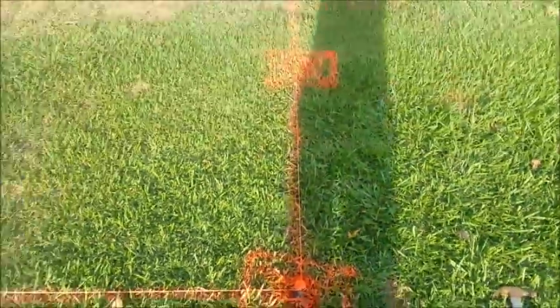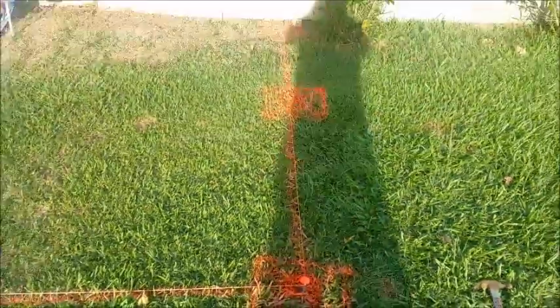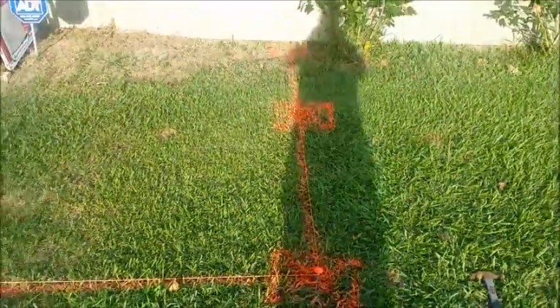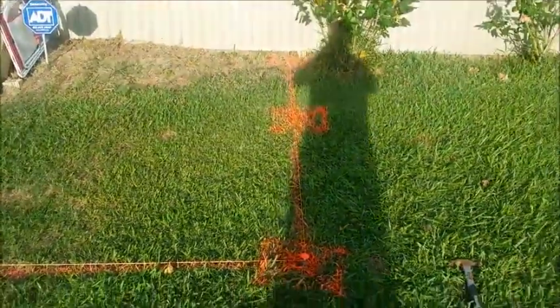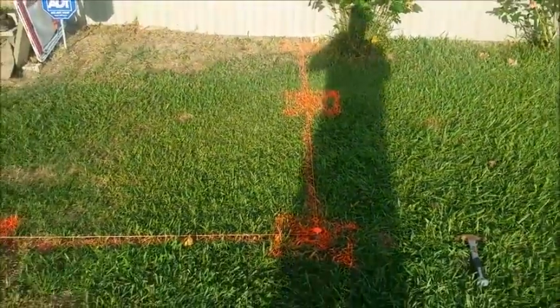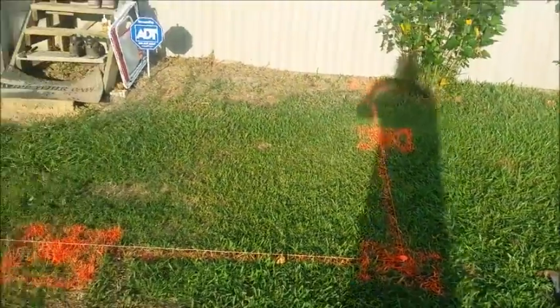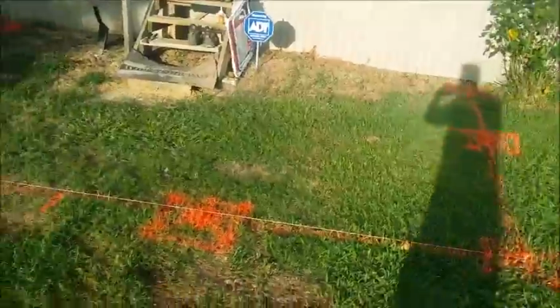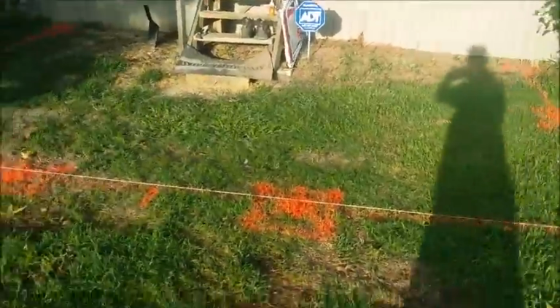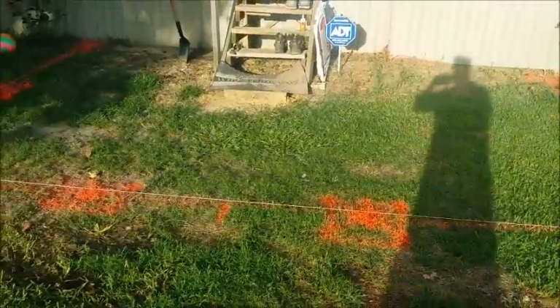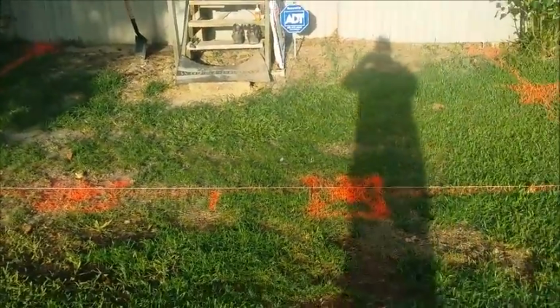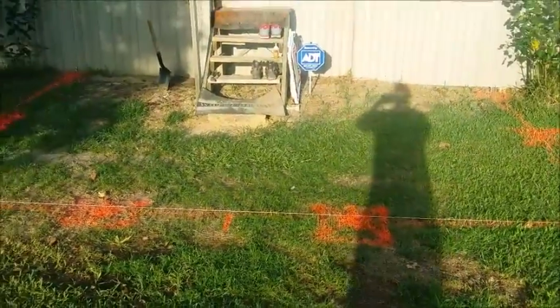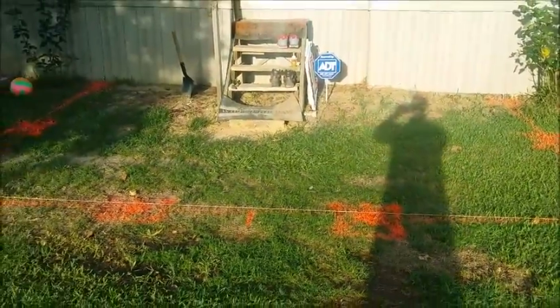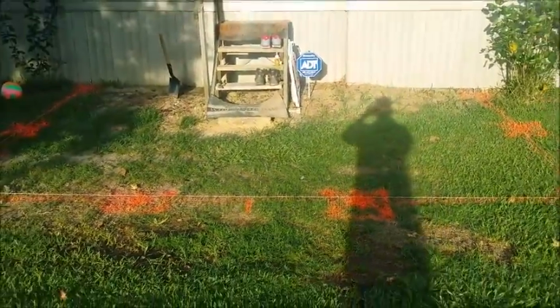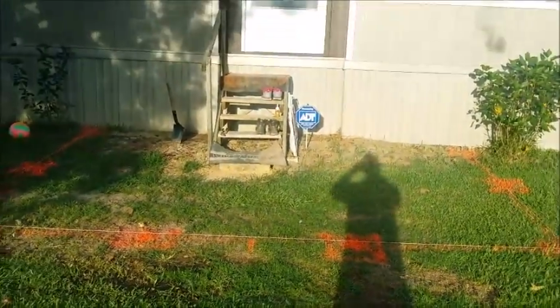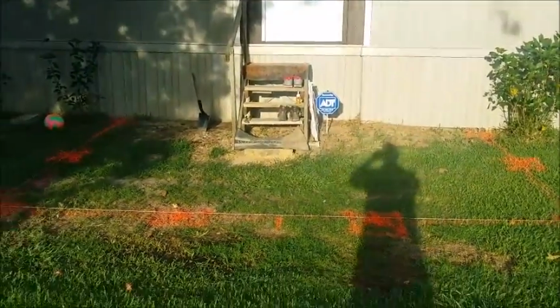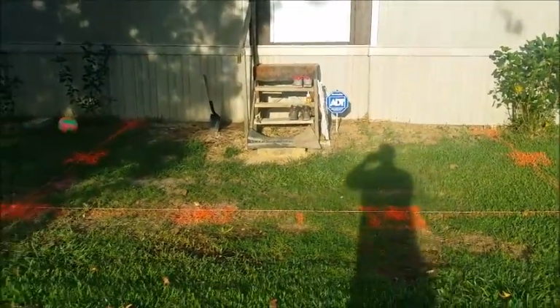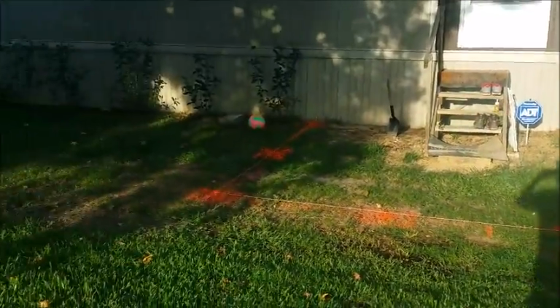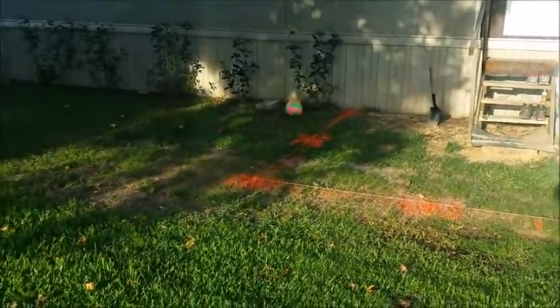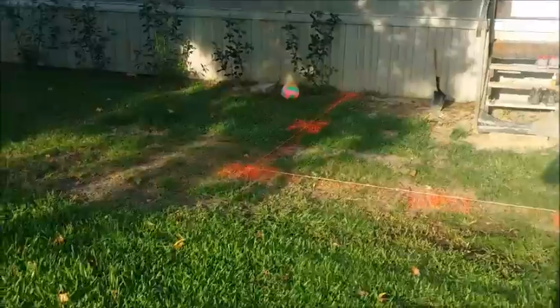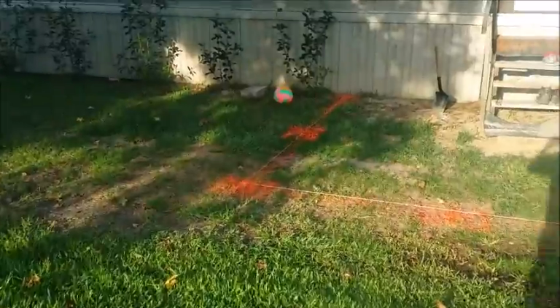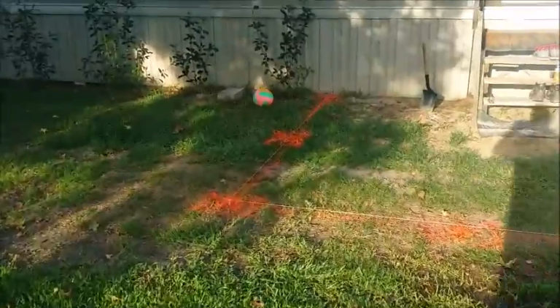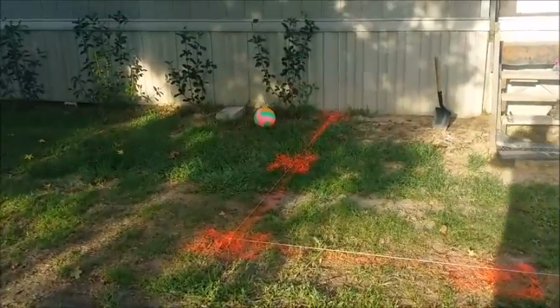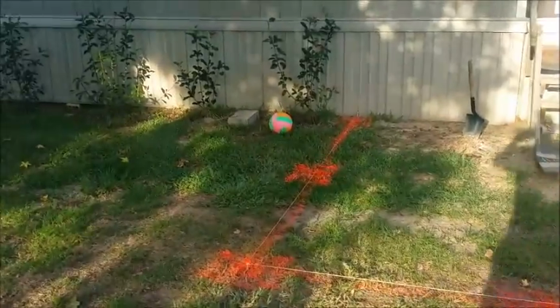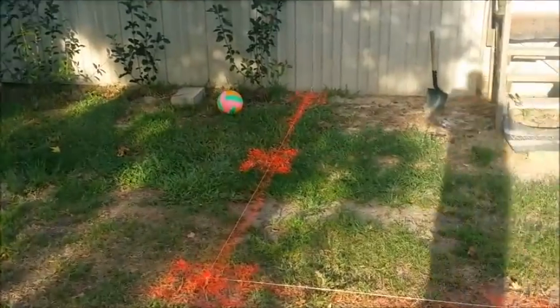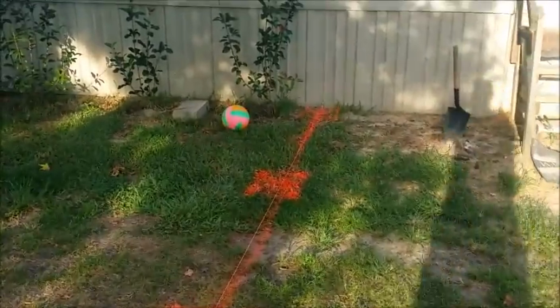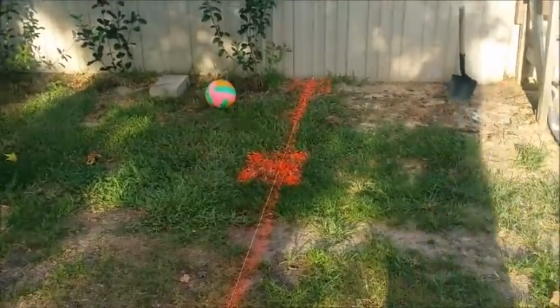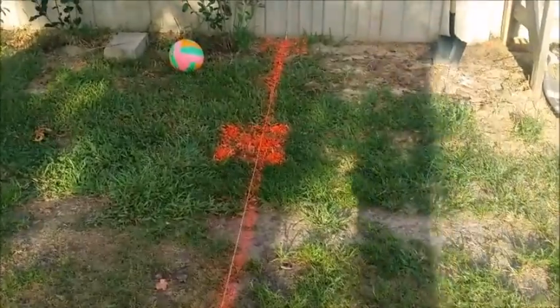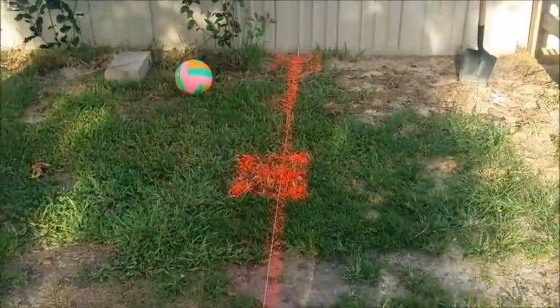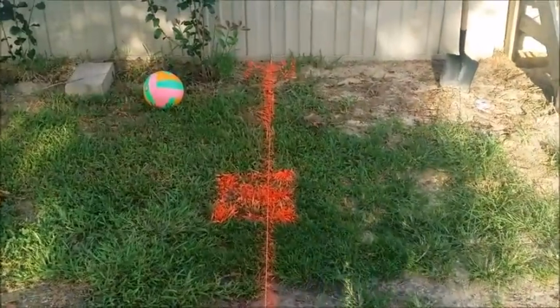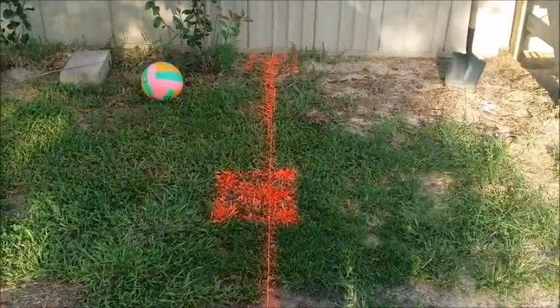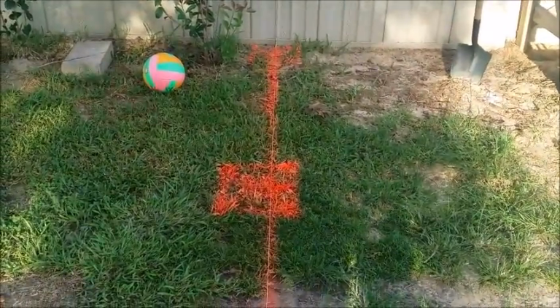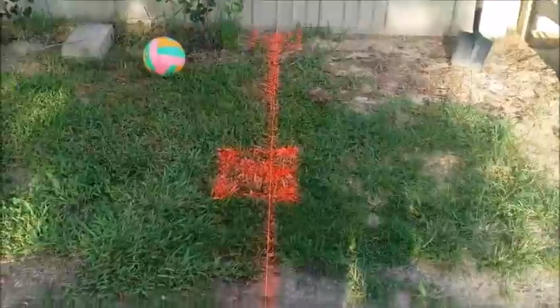I came out 10 feet this way, so this is what the whole porch is going to look like. On the 10-foot sections, I measured five feet and I'm going to put one post there — that's the corner post.